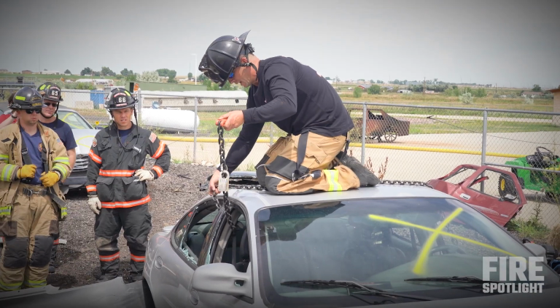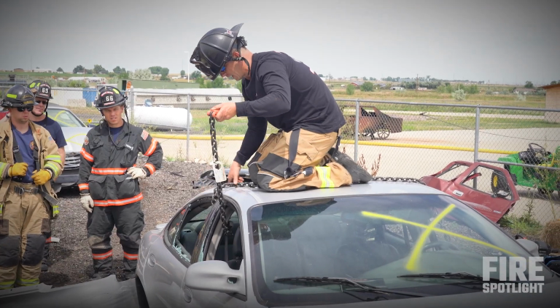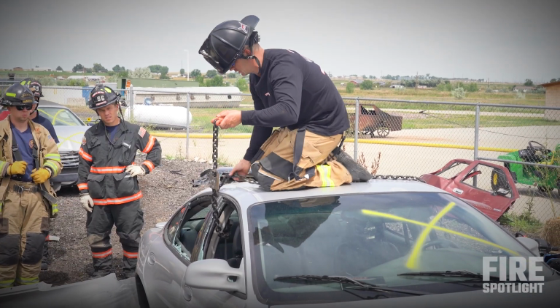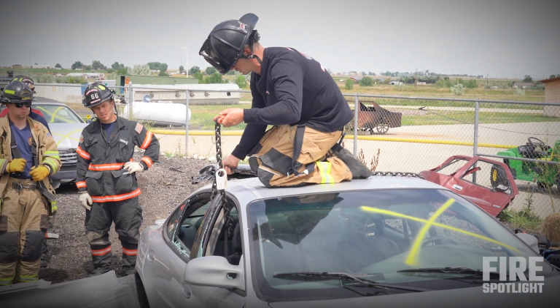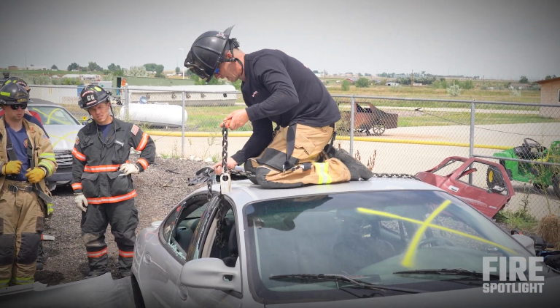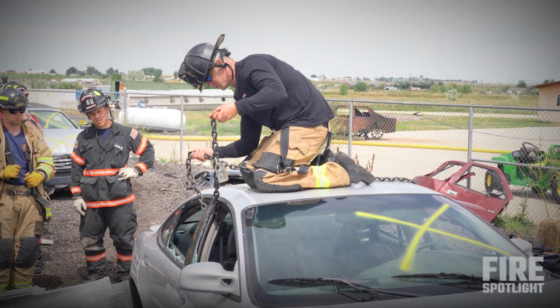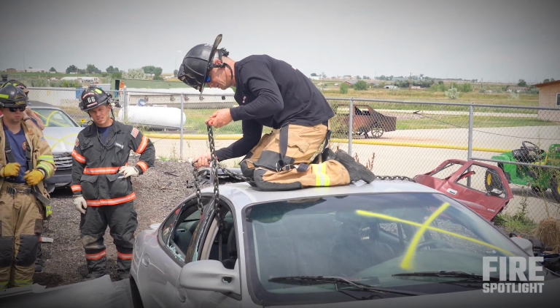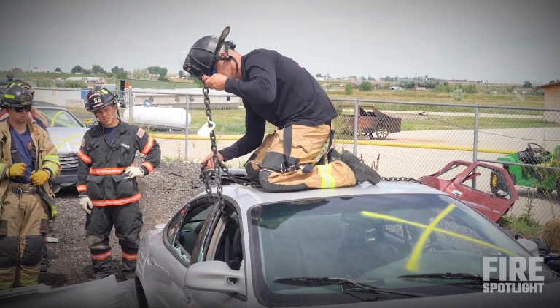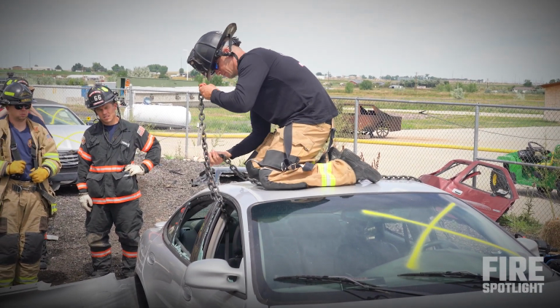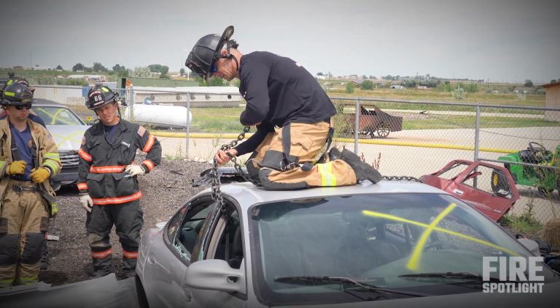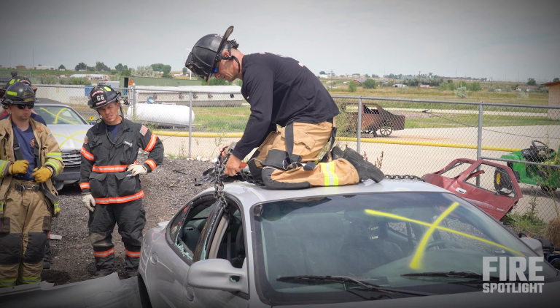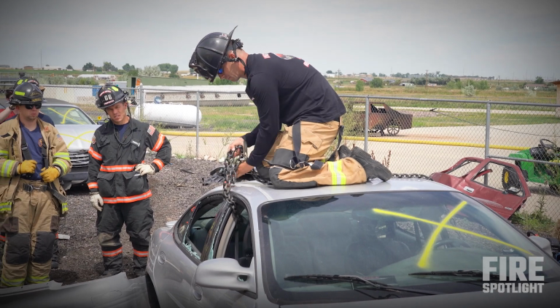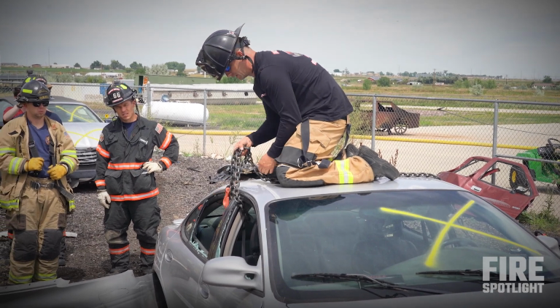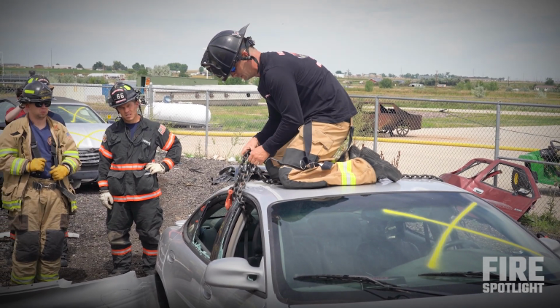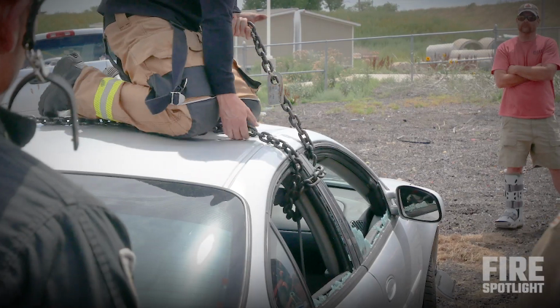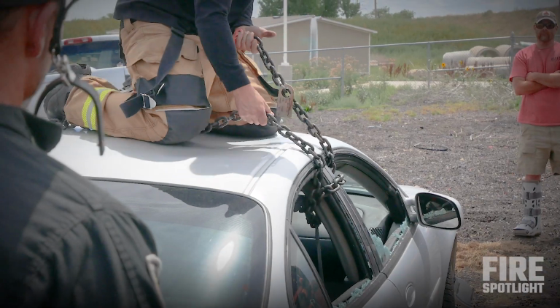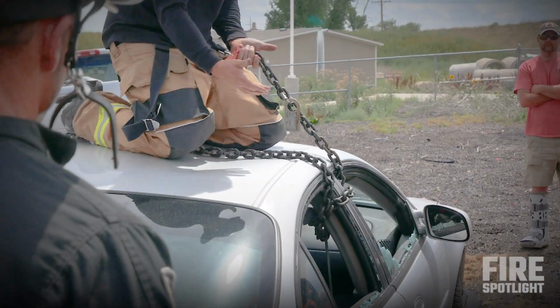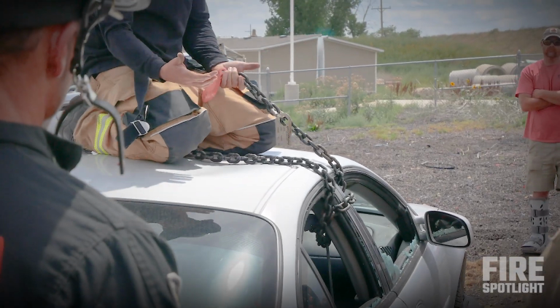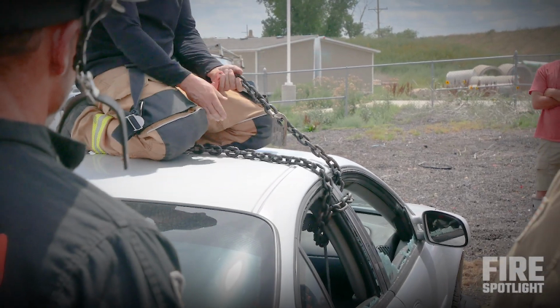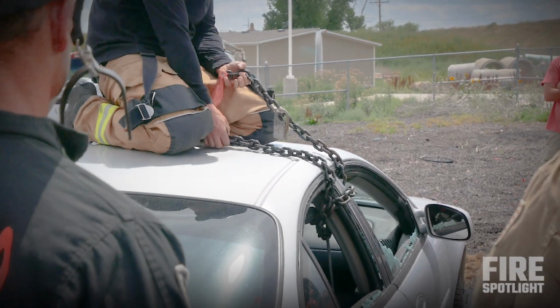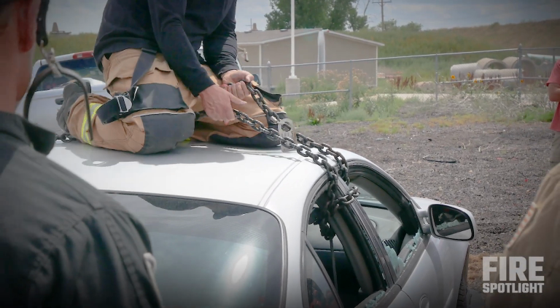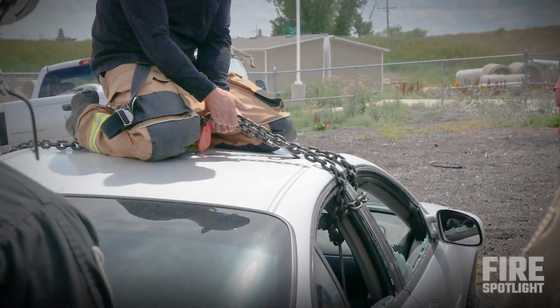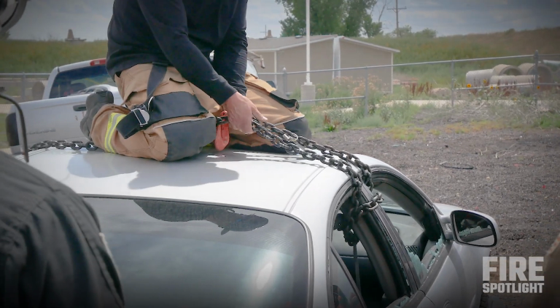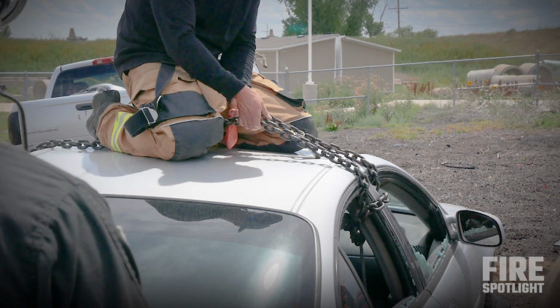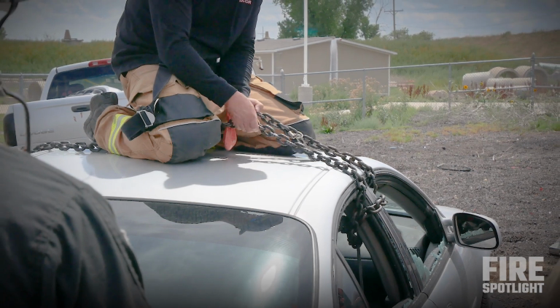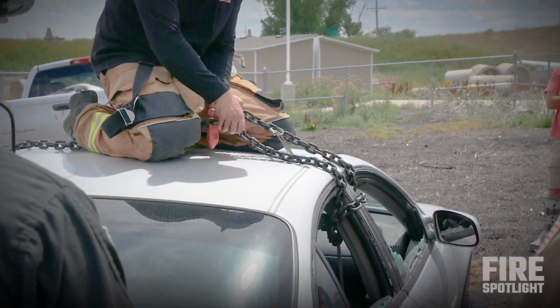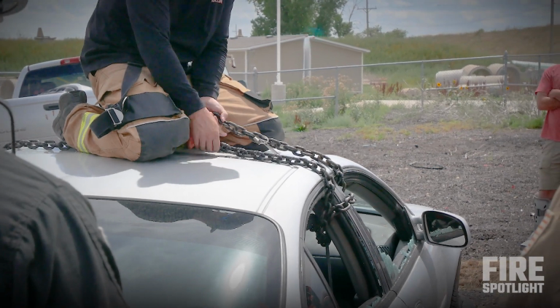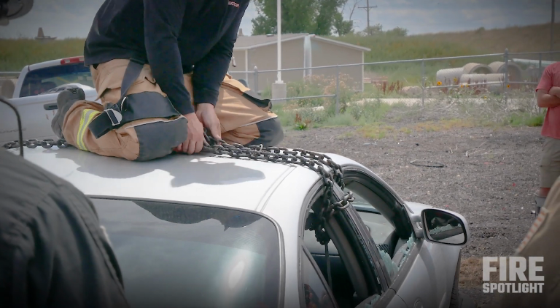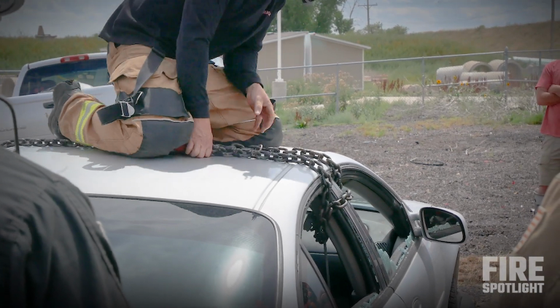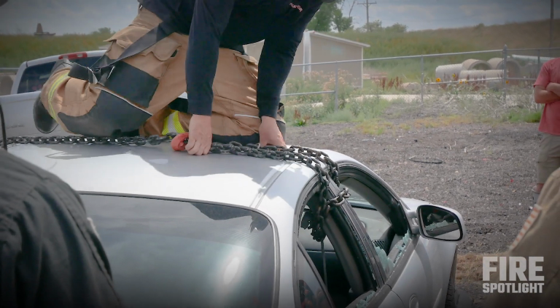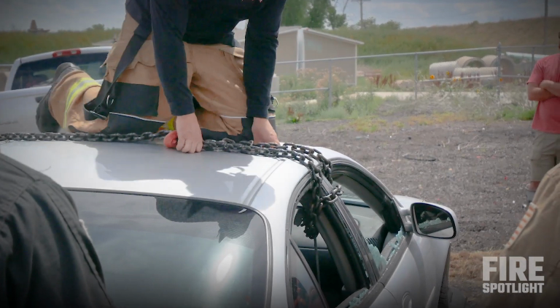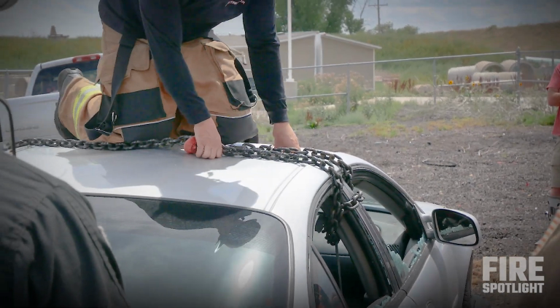What I like to do is just a little half hitch. I'm going to take the chain and drop it right underneath — it's holding itself where I need it to be. Then I take the chain and bury the hook into the car, just like that.